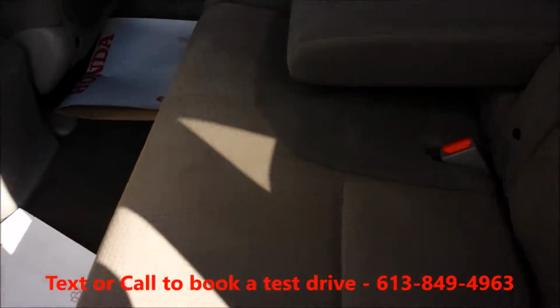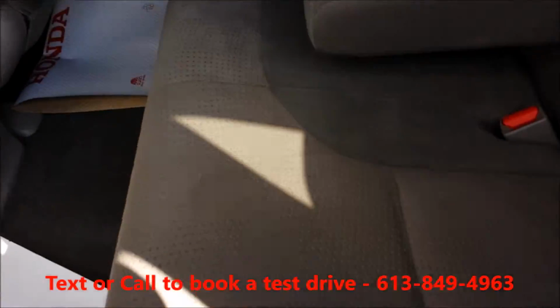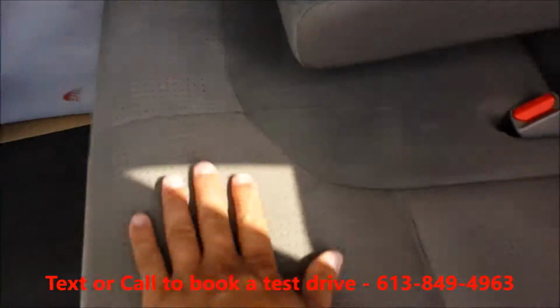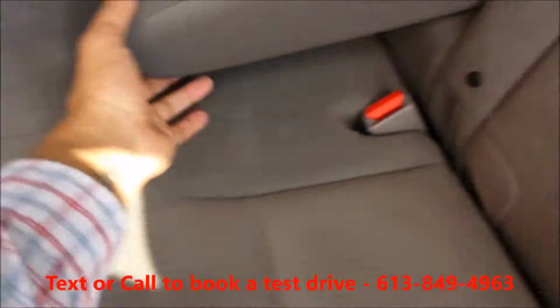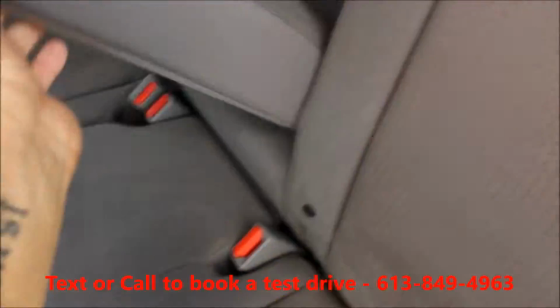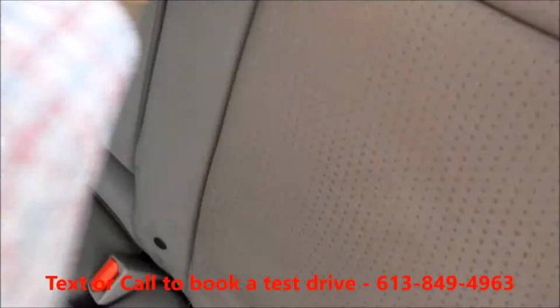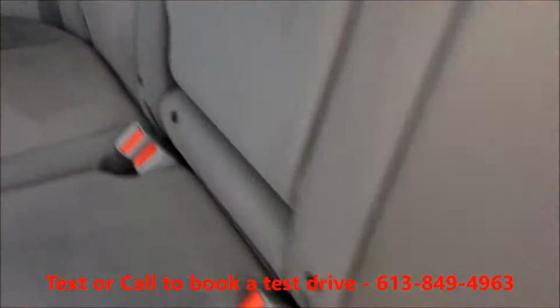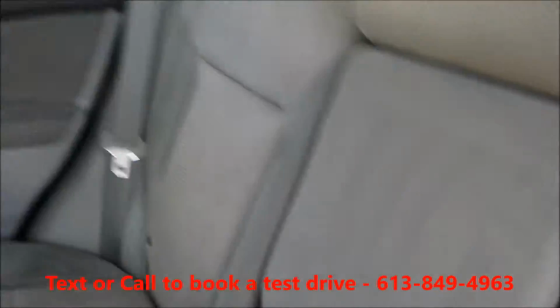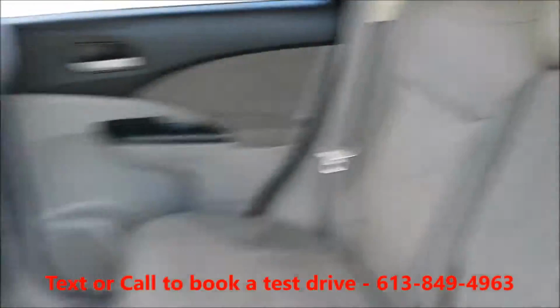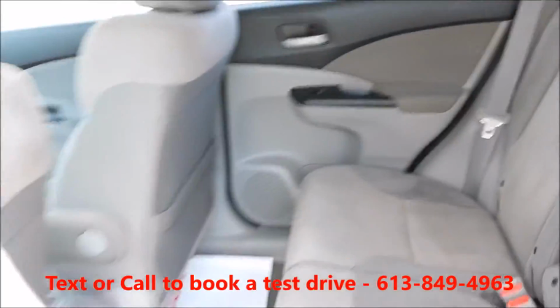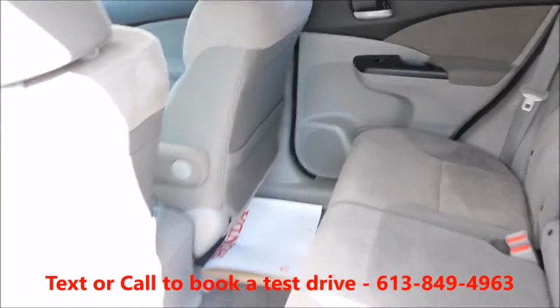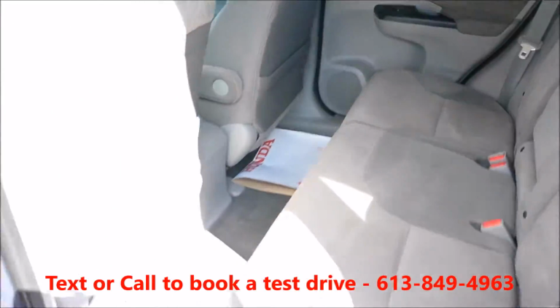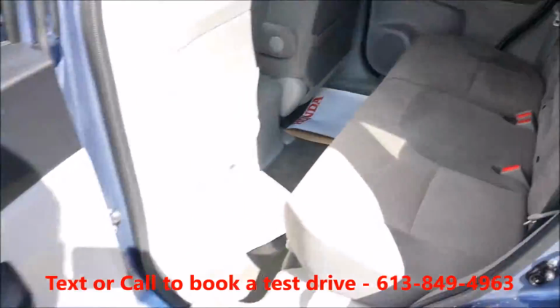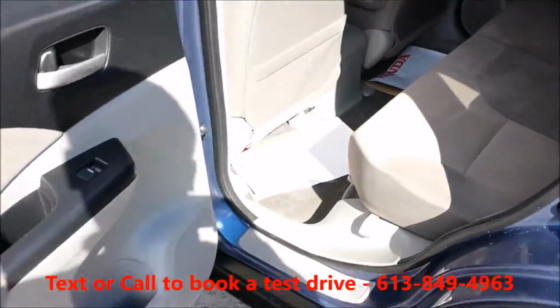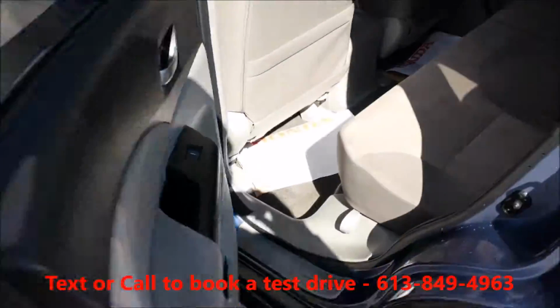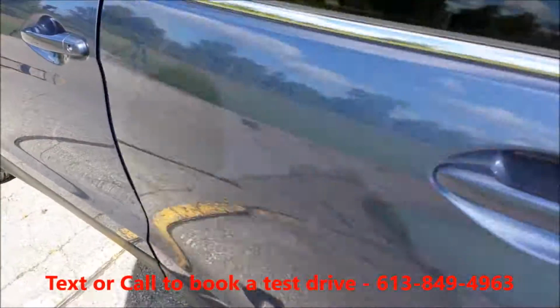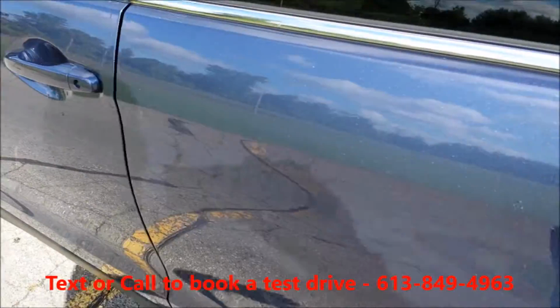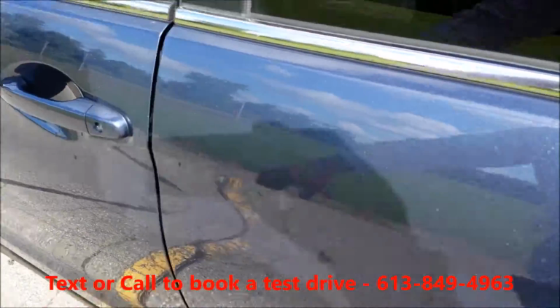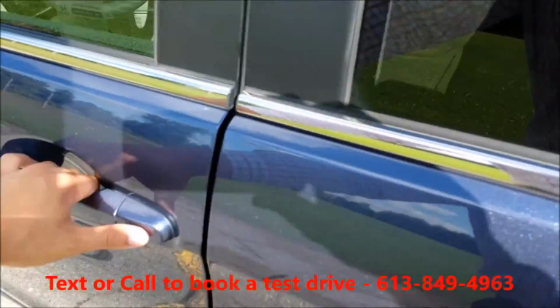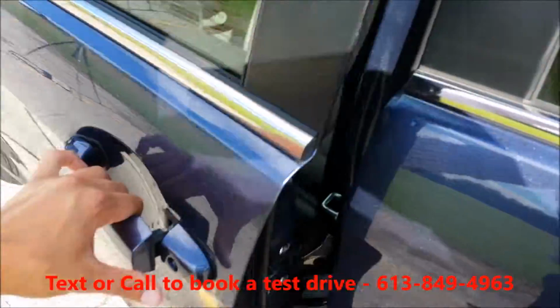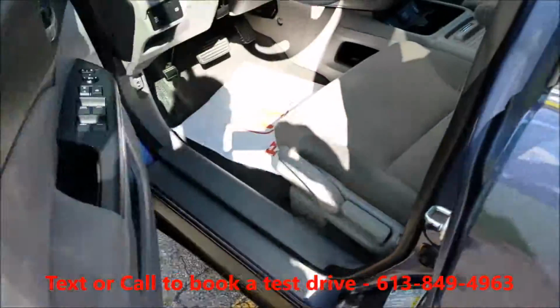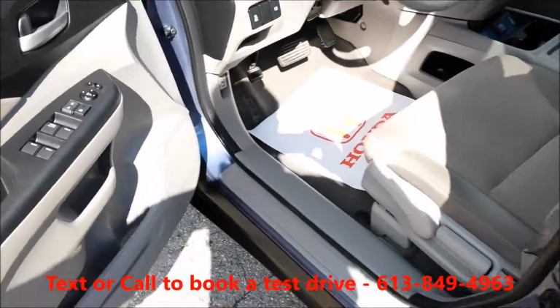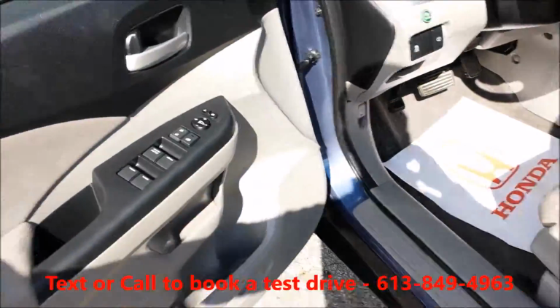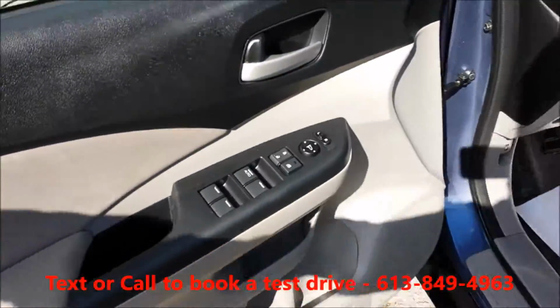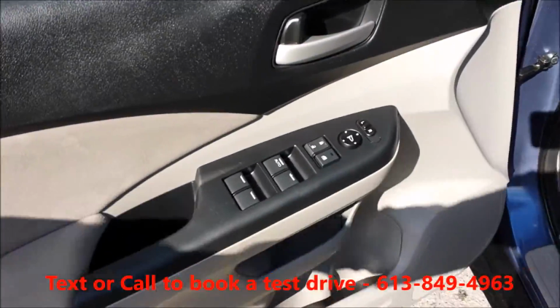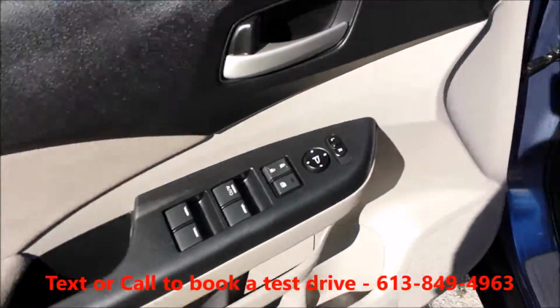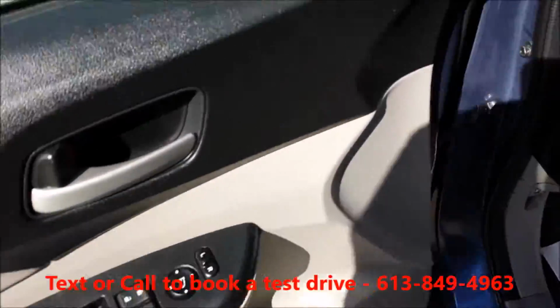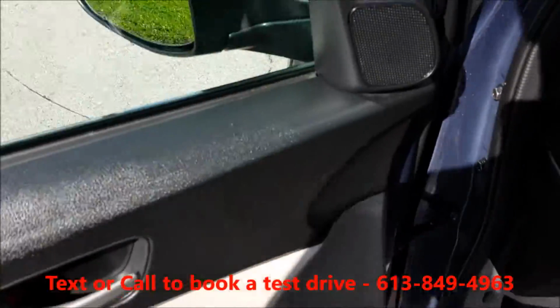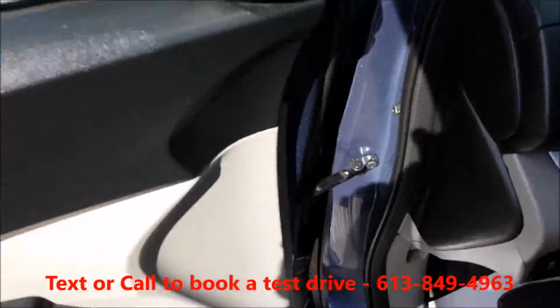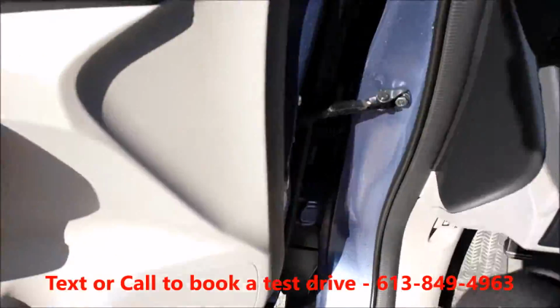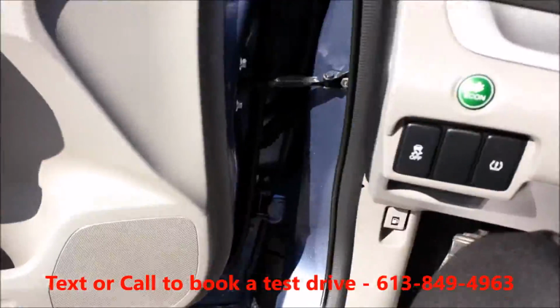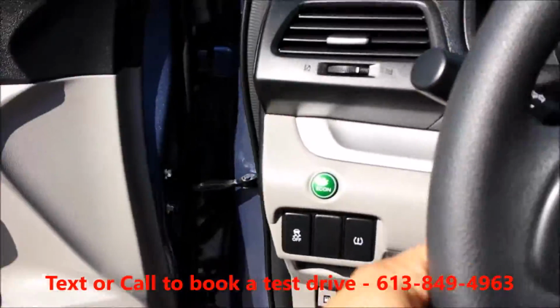Got a grey fabric interior in good condition. Power windows, power door locks, power mirrors.